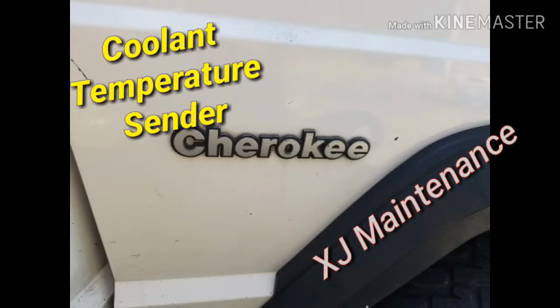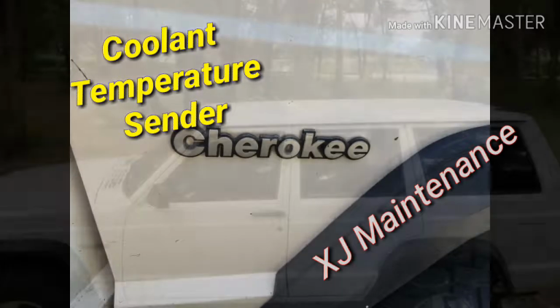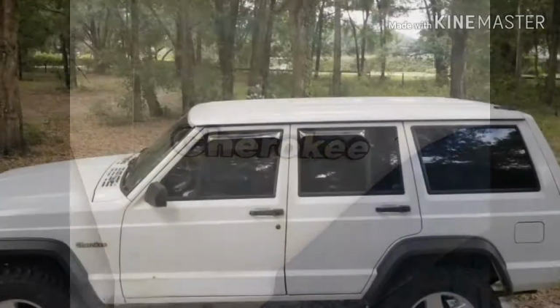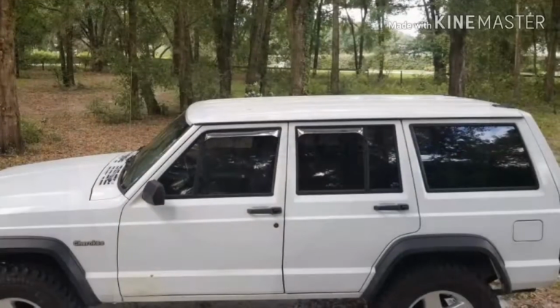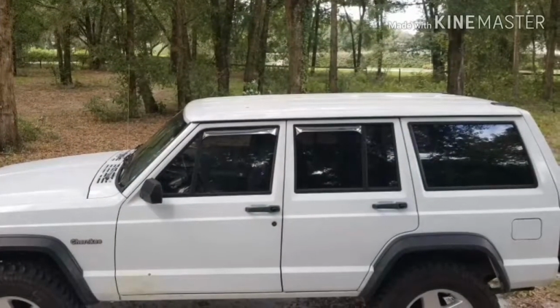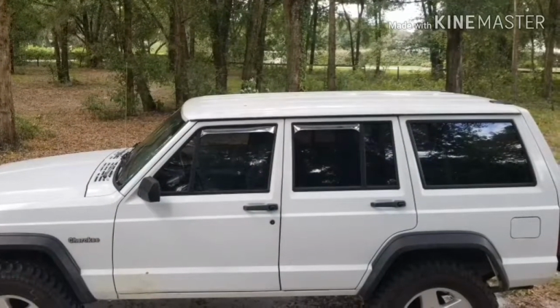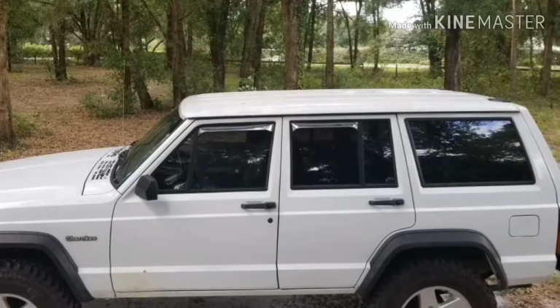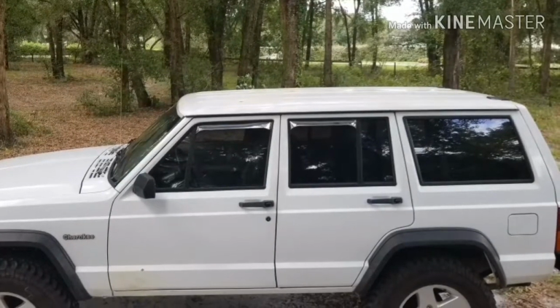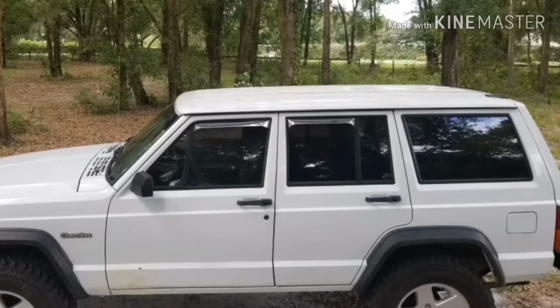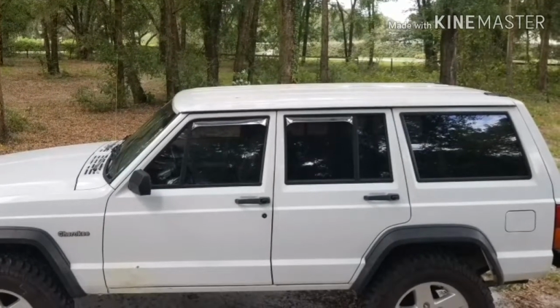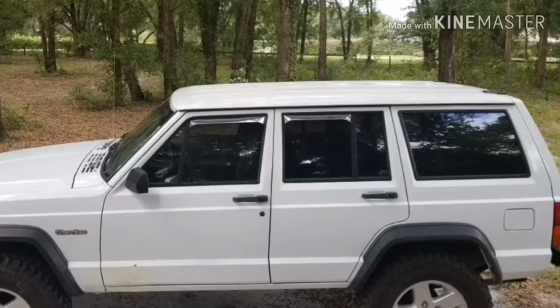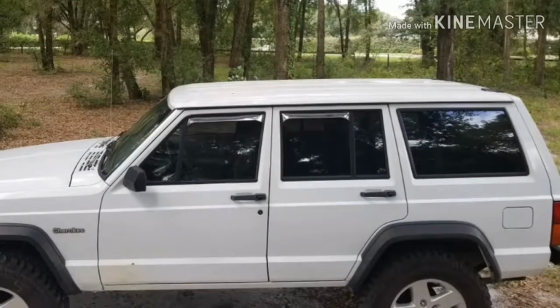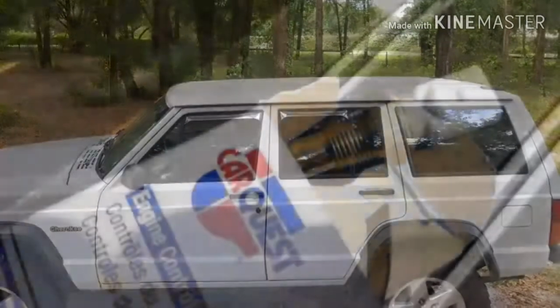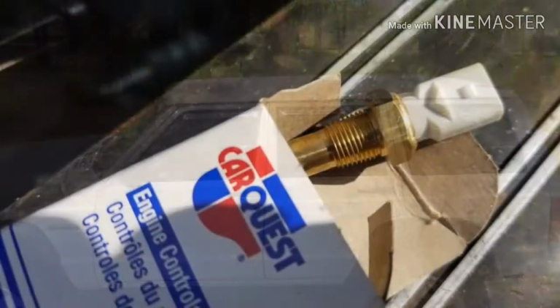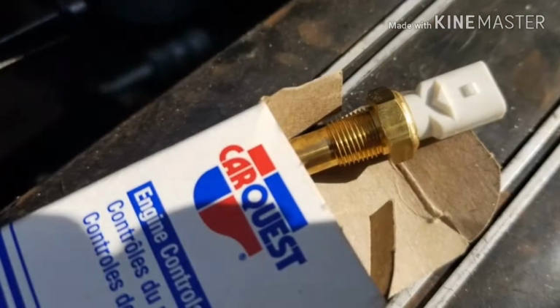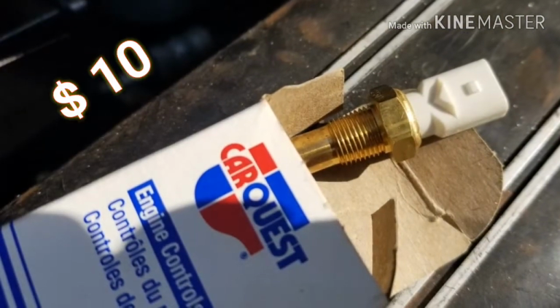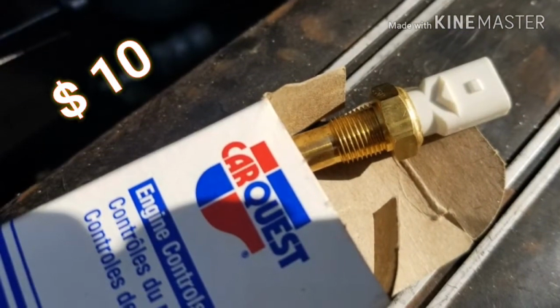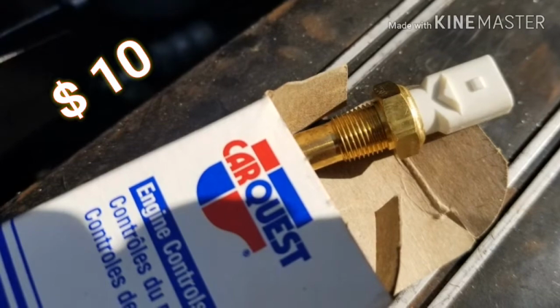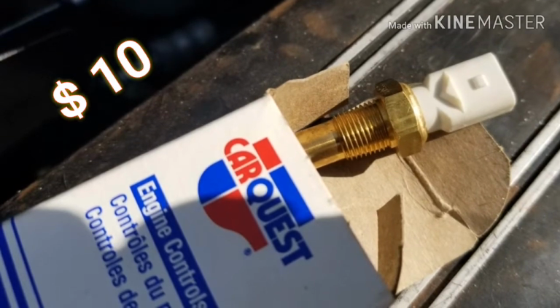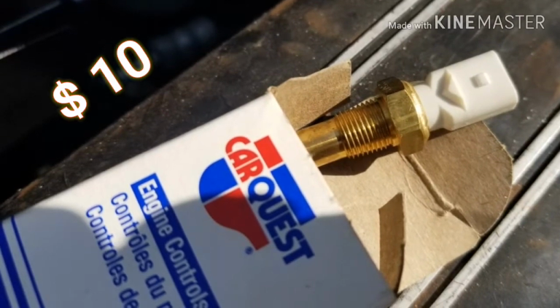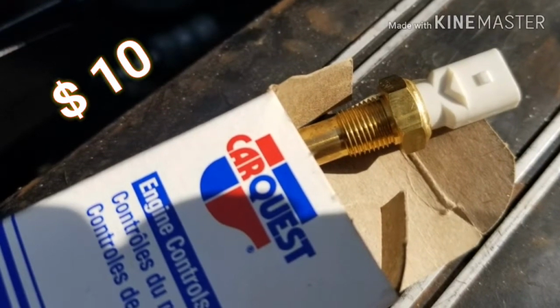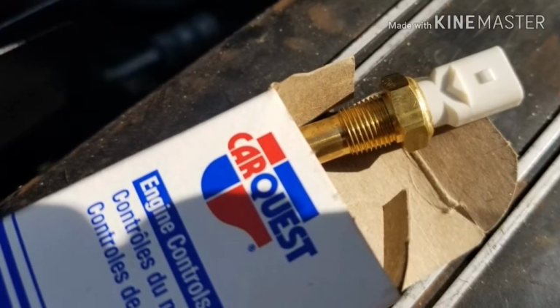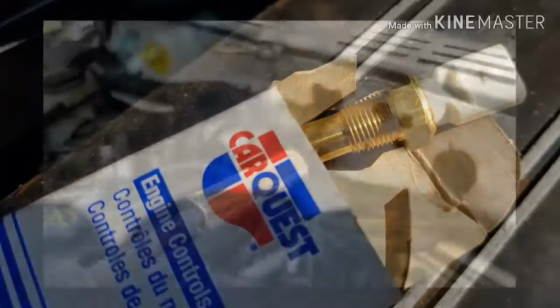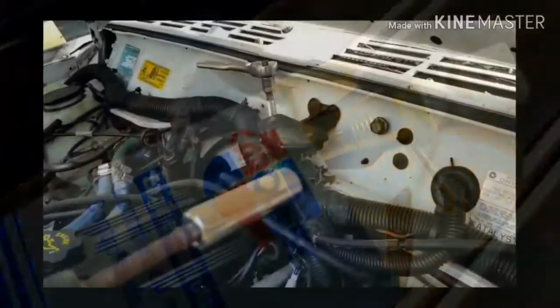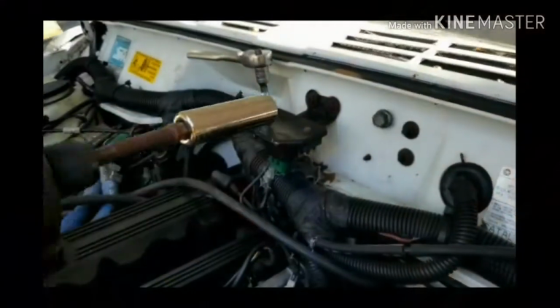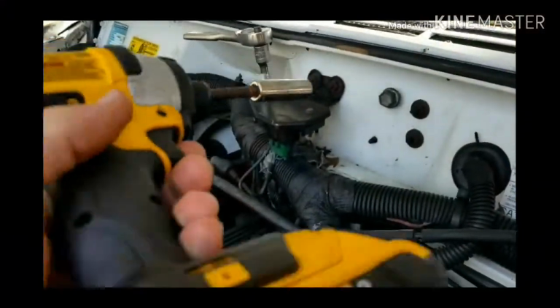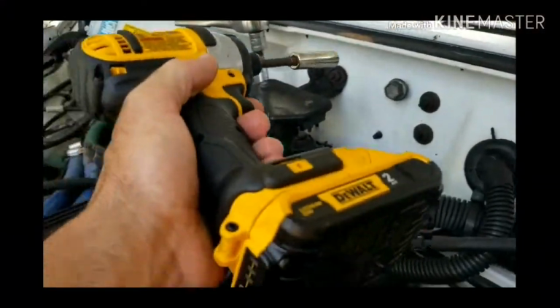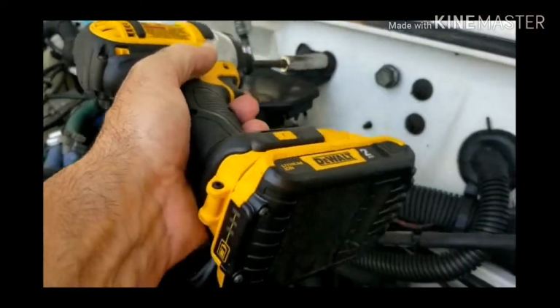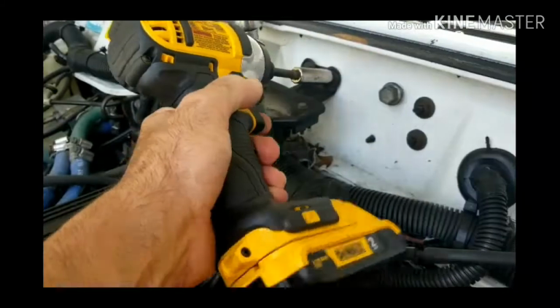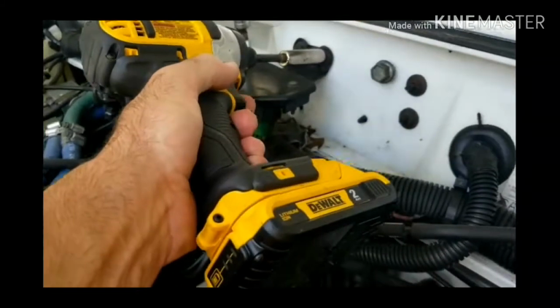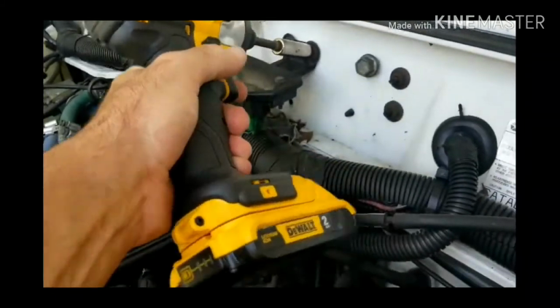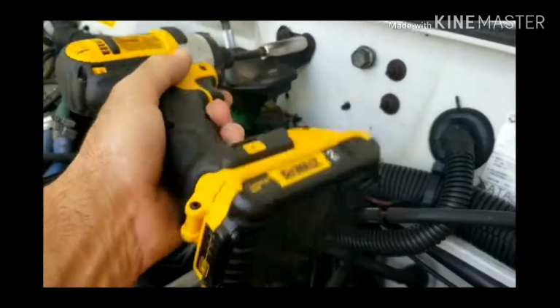If you have an XJ with a quarter of a million miles — and we all do eventually — you'll be replacing this temperature sender. This is the one-wire sensor that goes back to the gauge.